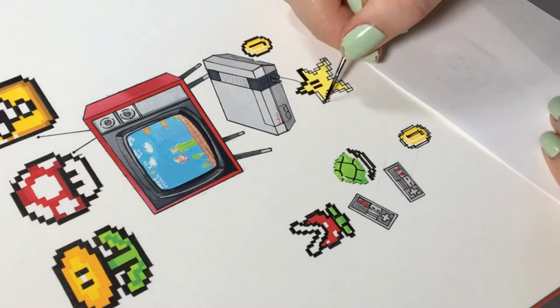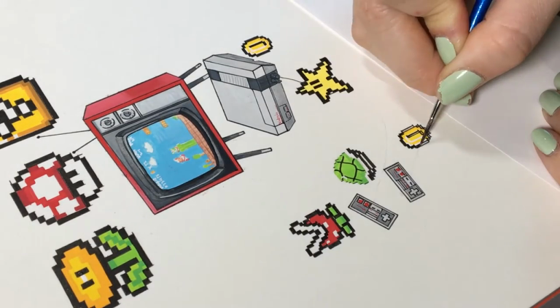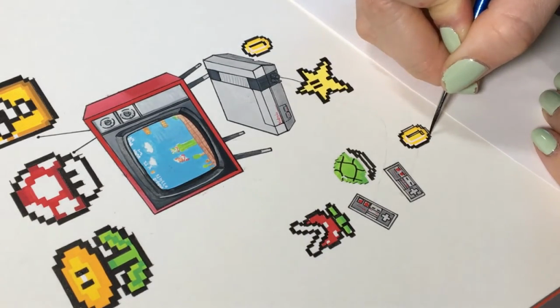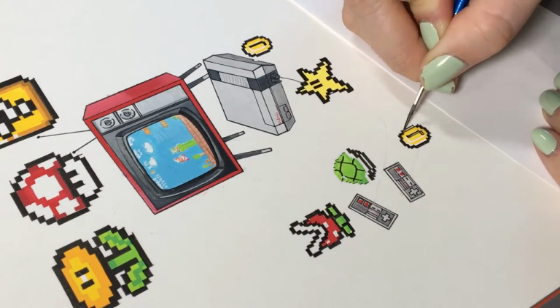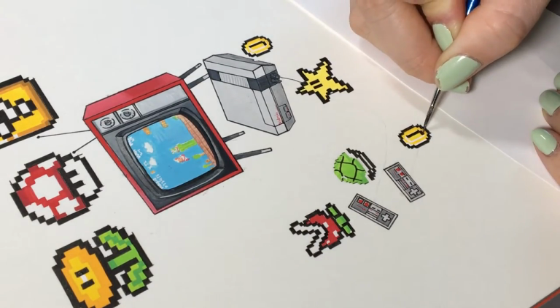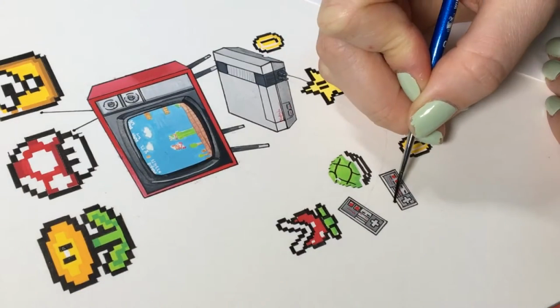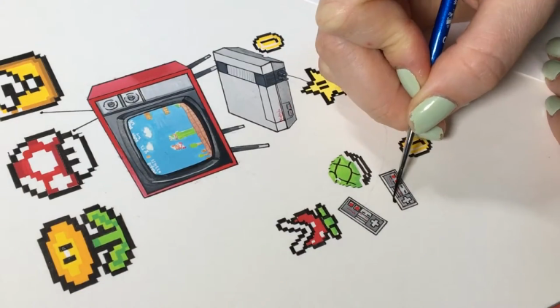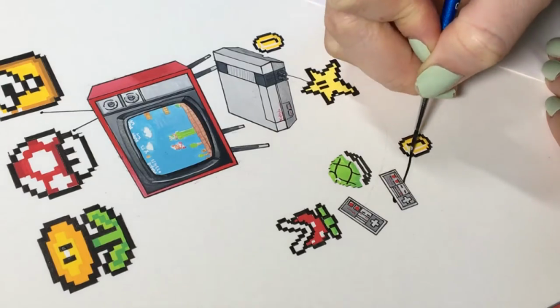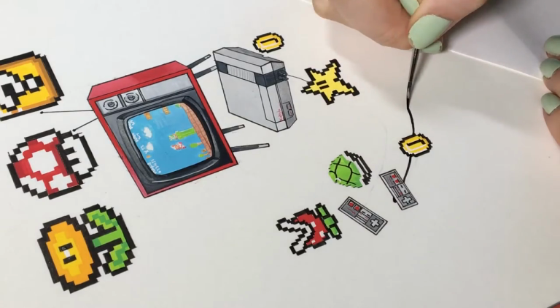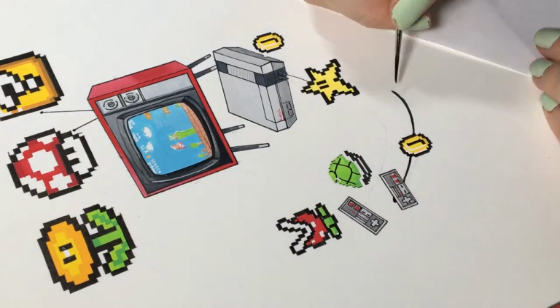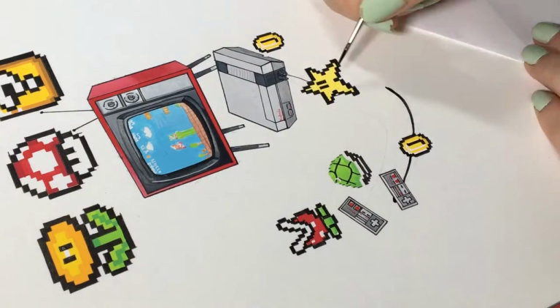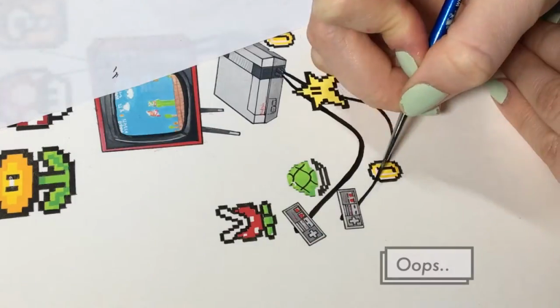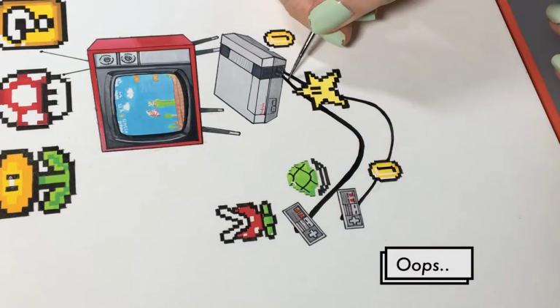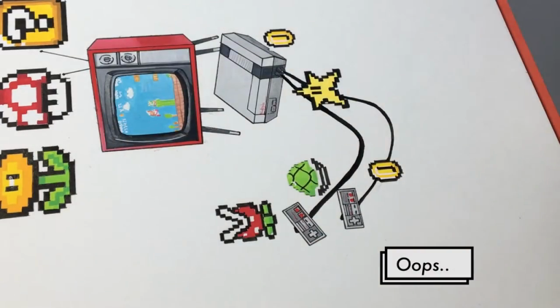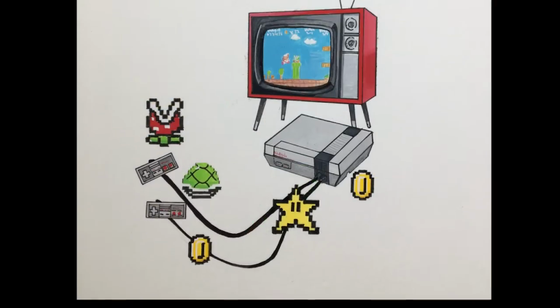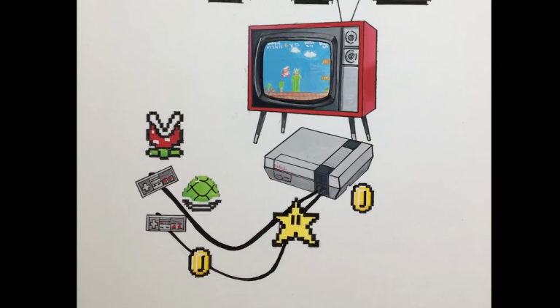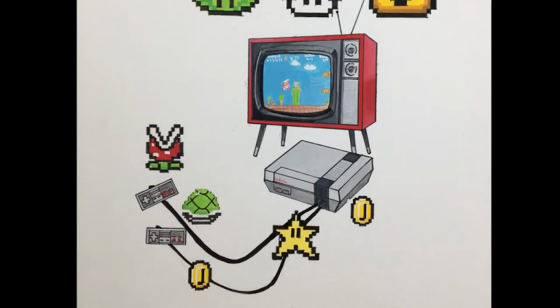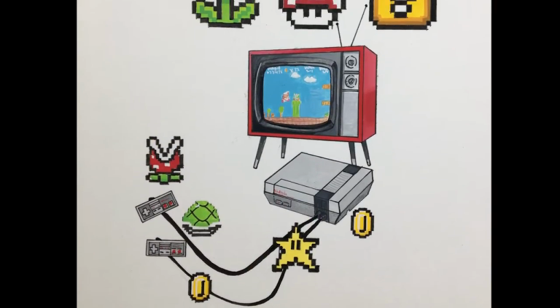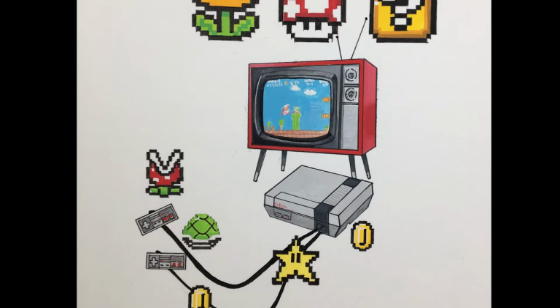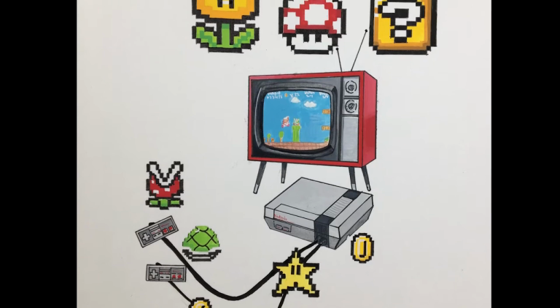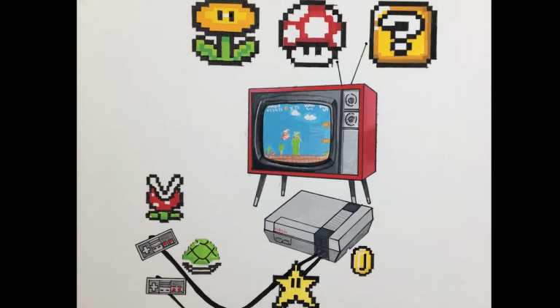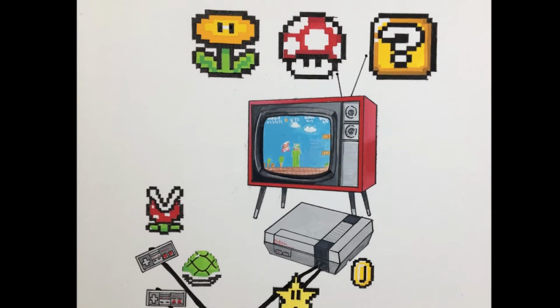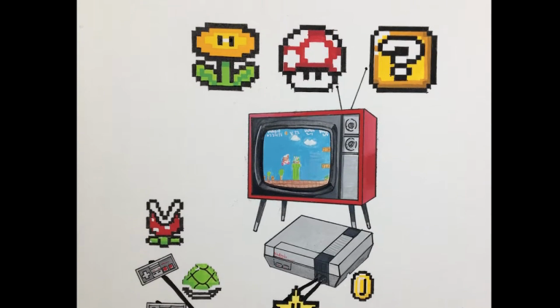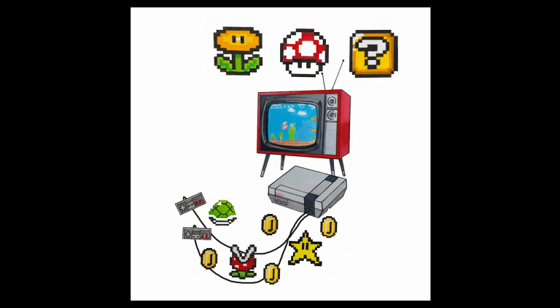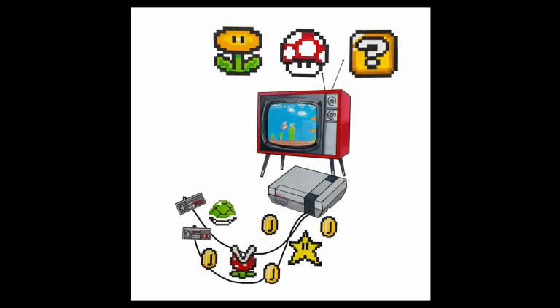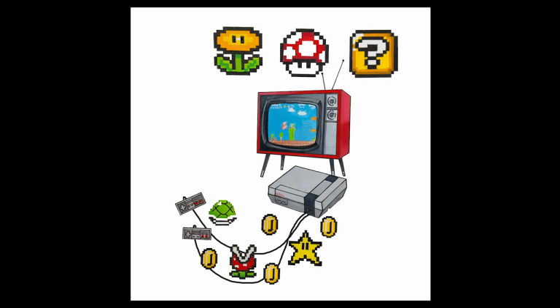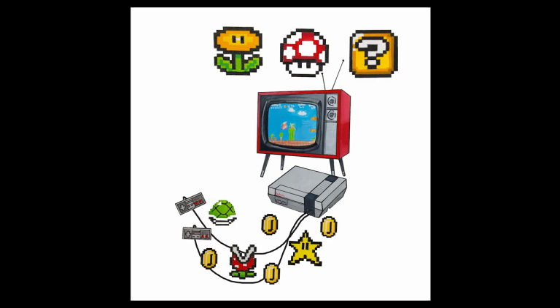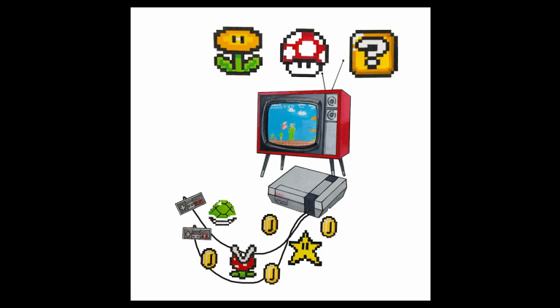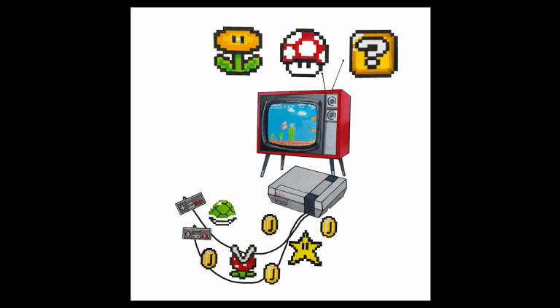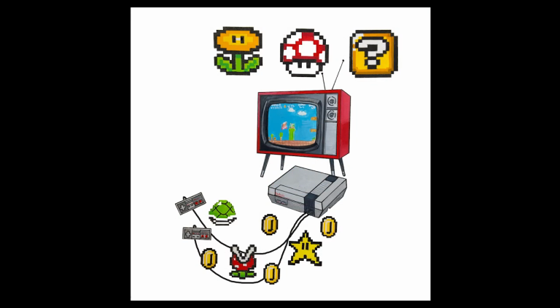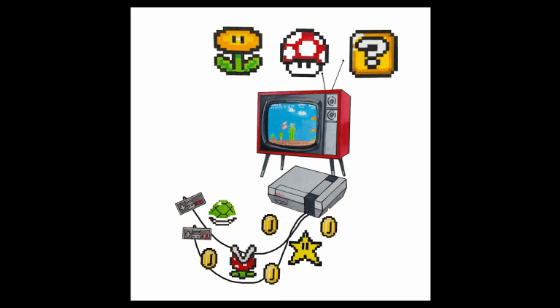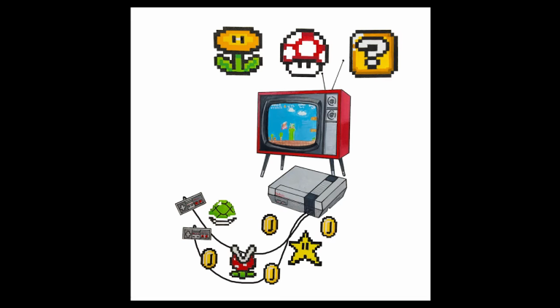The controller cable I colossally messed up — I had to erase that all in Photoshop and then redraw it. So this is the final painting, and next you'll see how I edited it in Photoshop. I hope you guys enjoyed watching this — I'll see you in the next one!